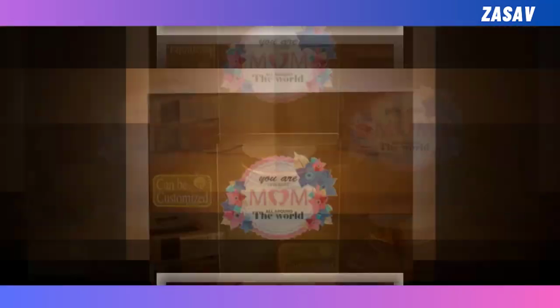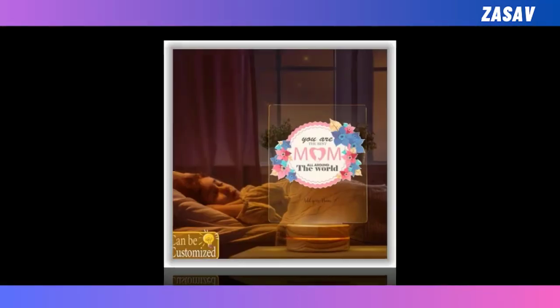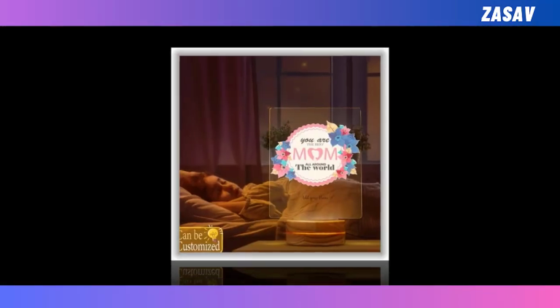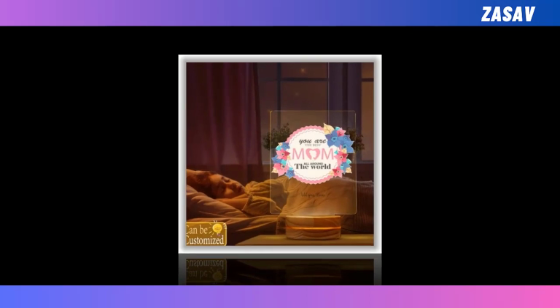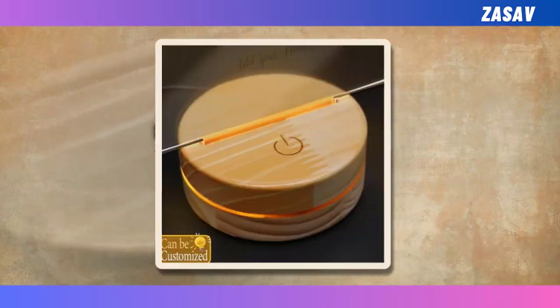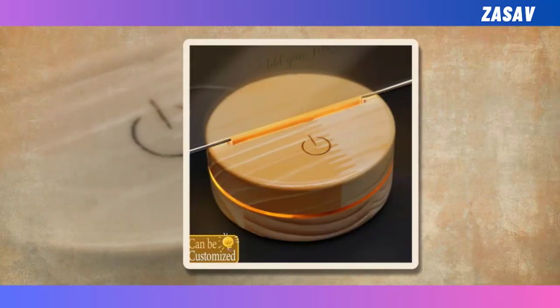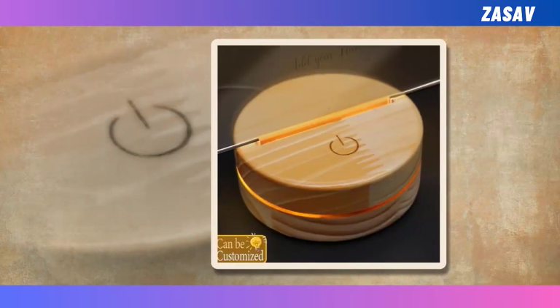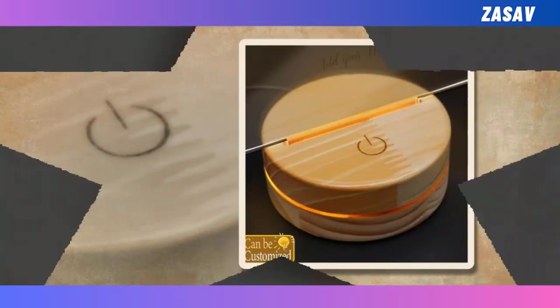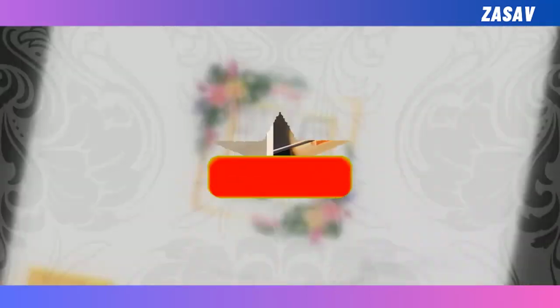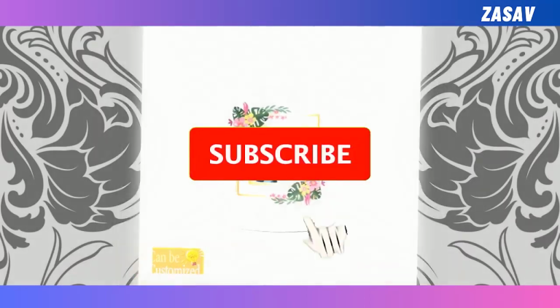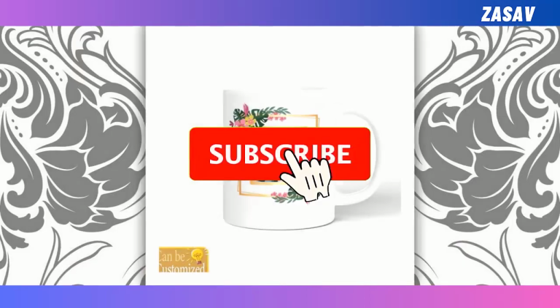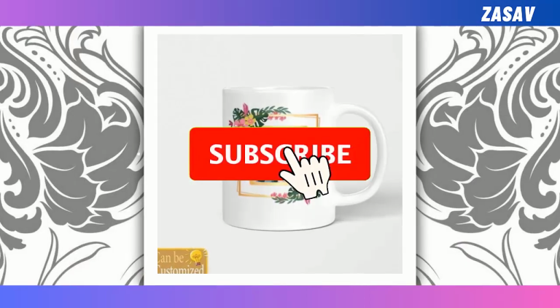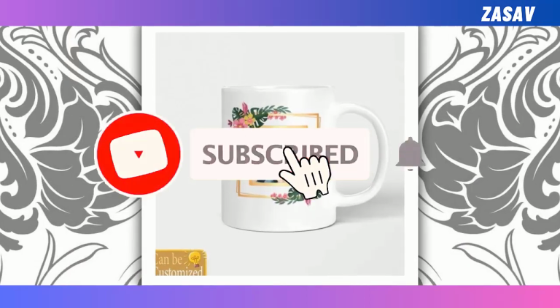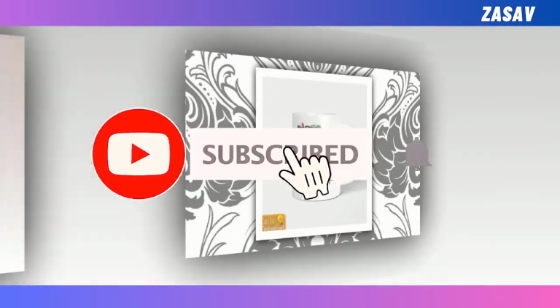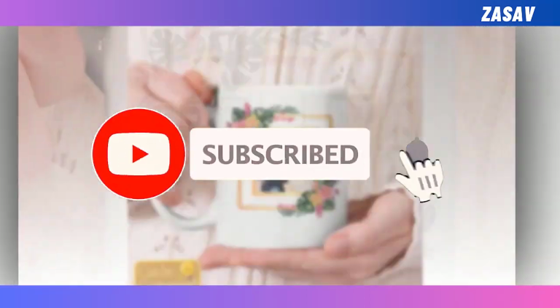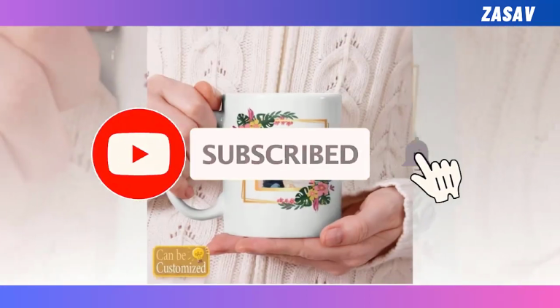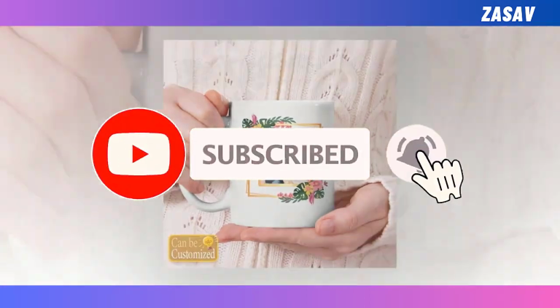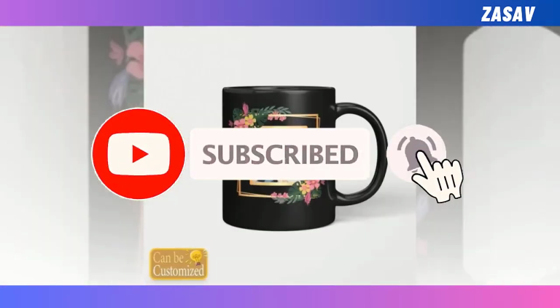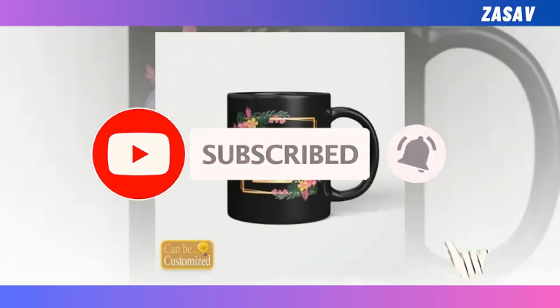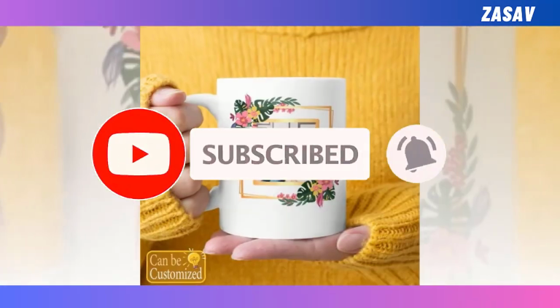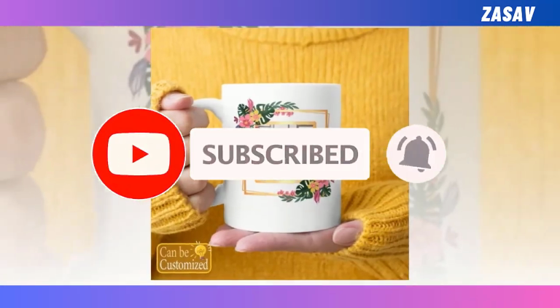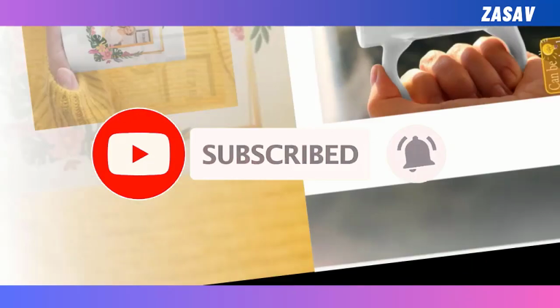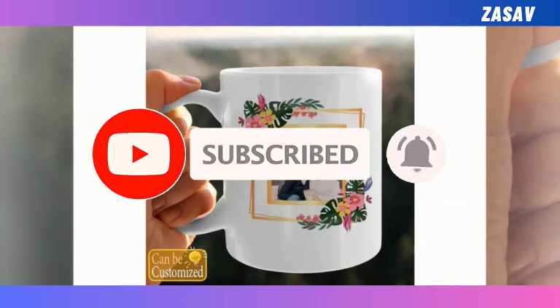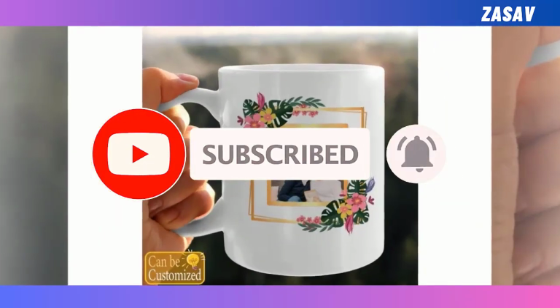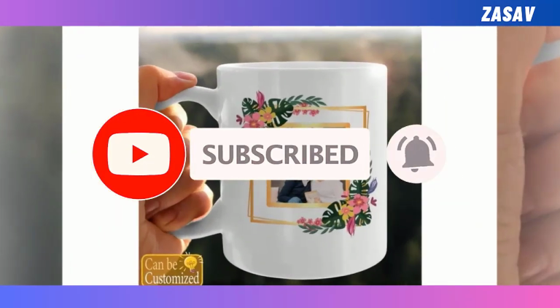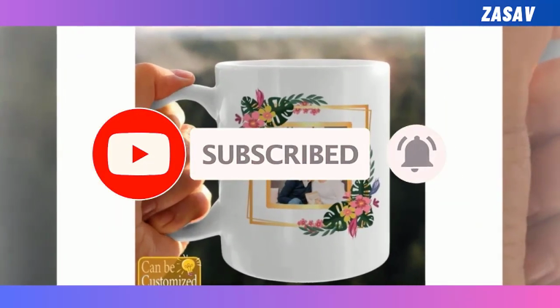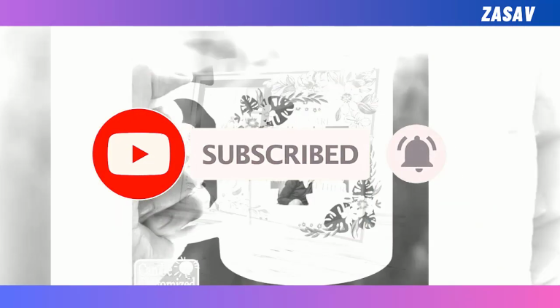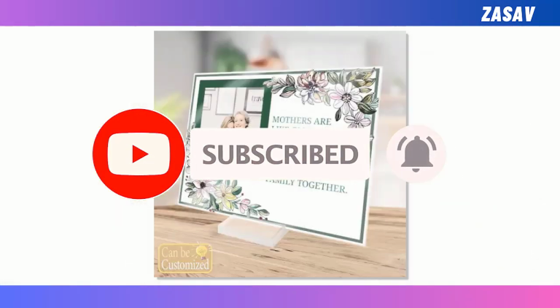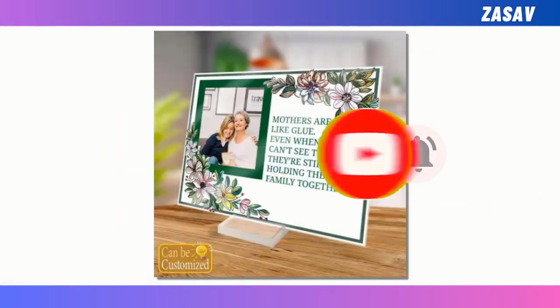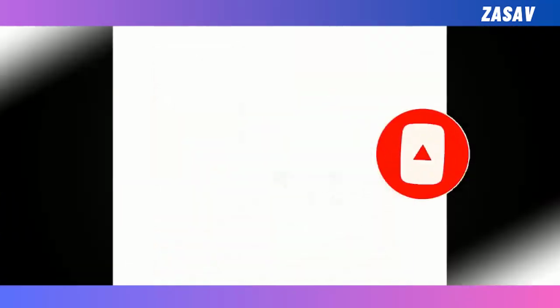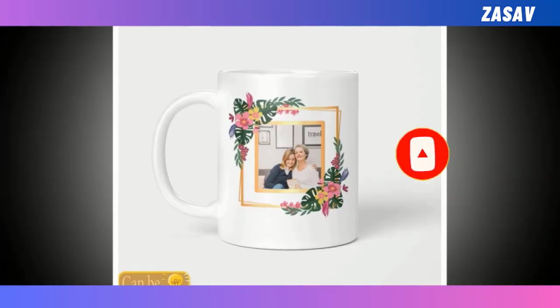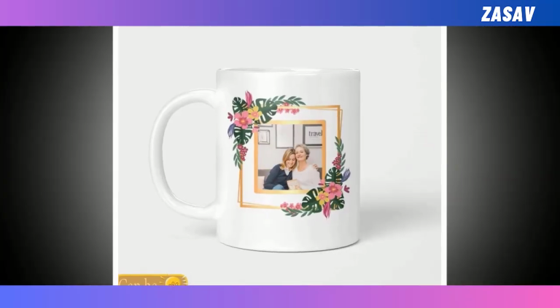The products are Acrylic Photo Plaque, Best 3D LED Lamp, Best Custom Shaped Photo Light Box, Premium Love Knot Necklace and Beverage Mug. I request you all, please share the video with your friends and subscribe the channel.